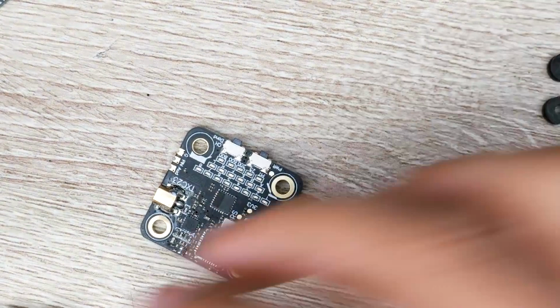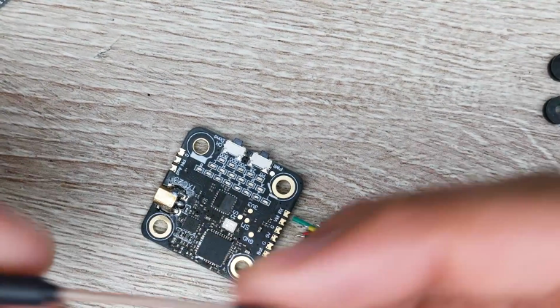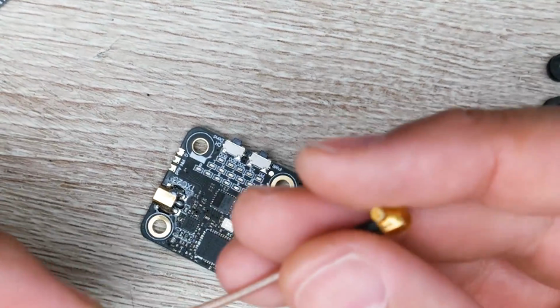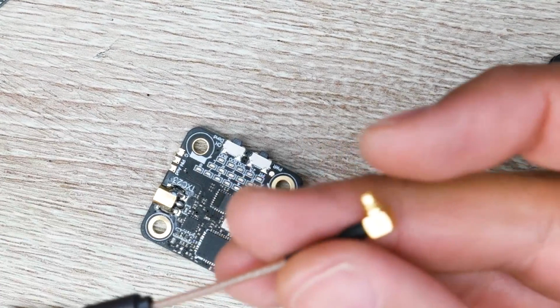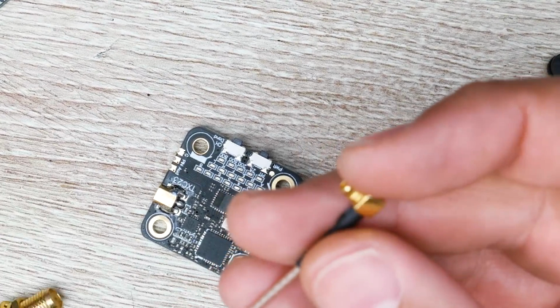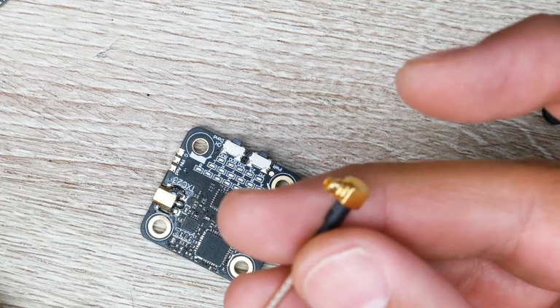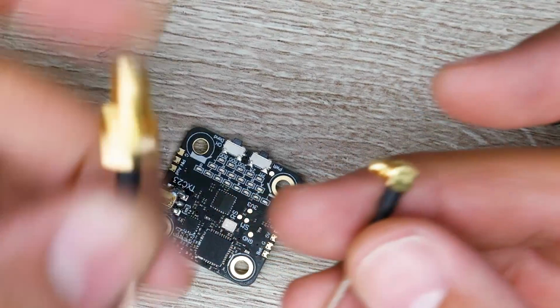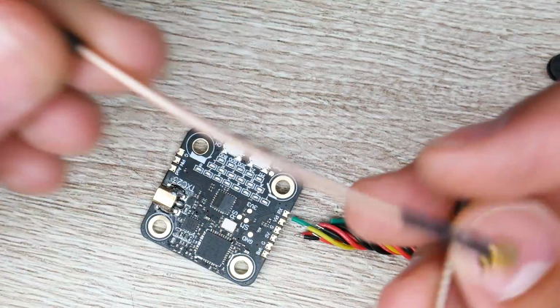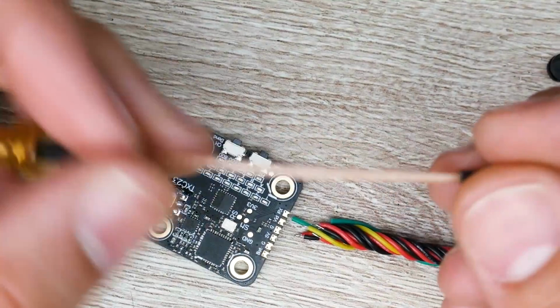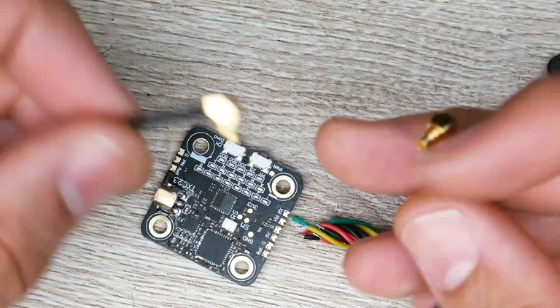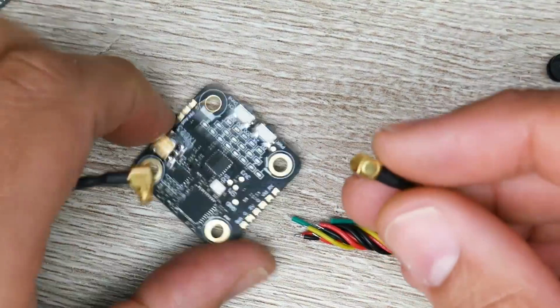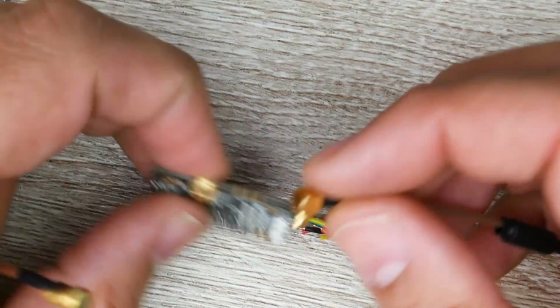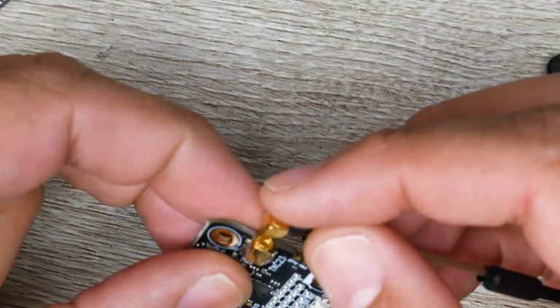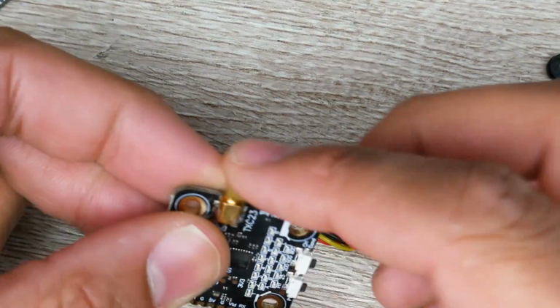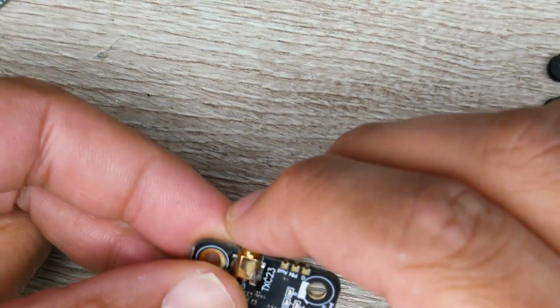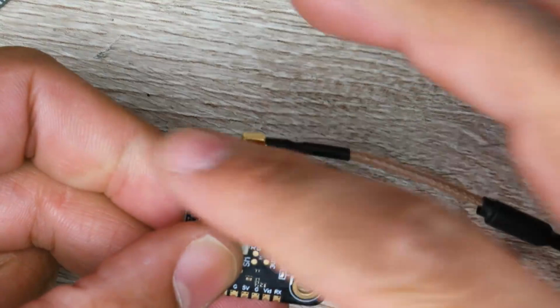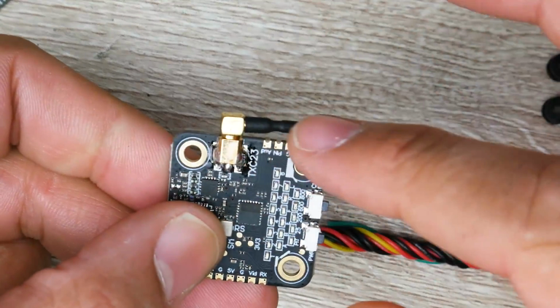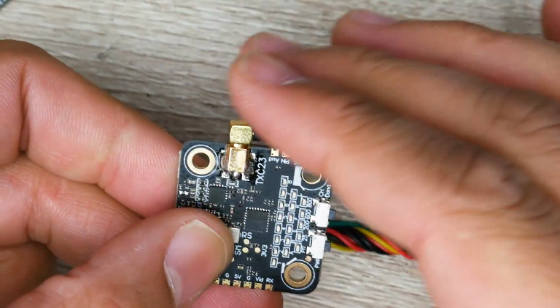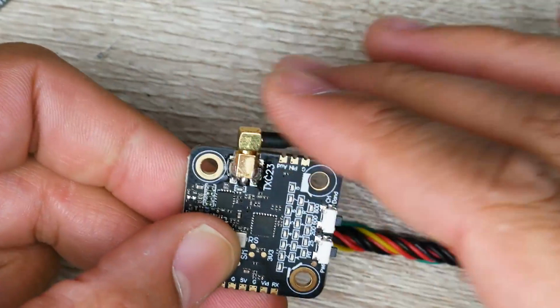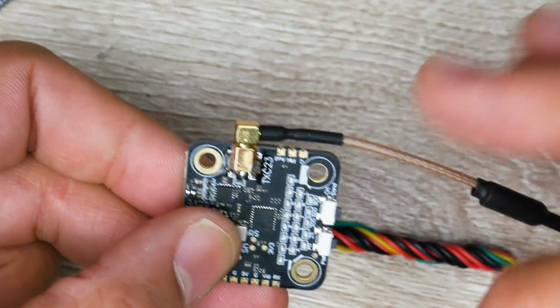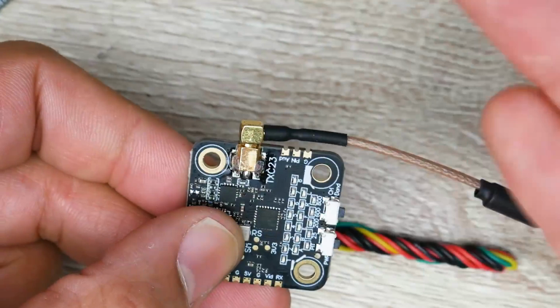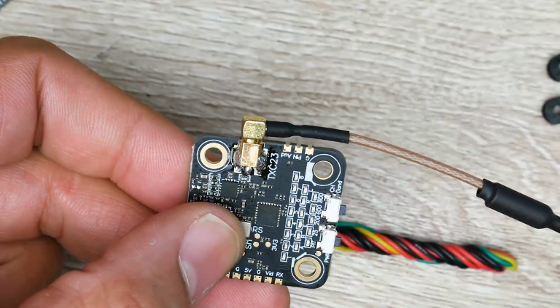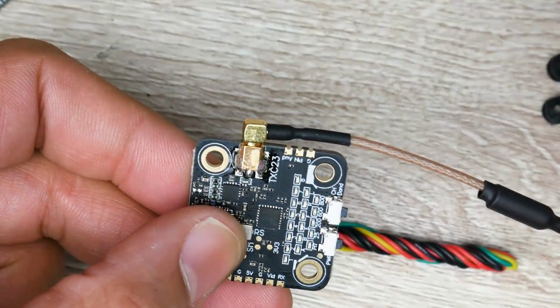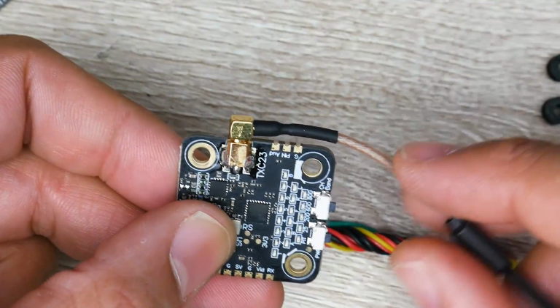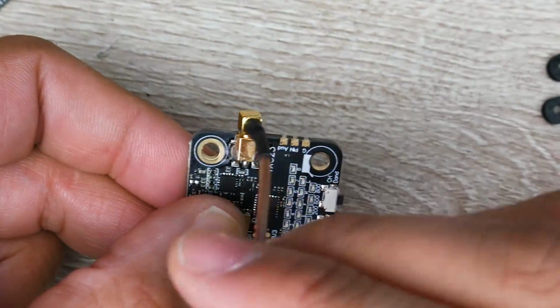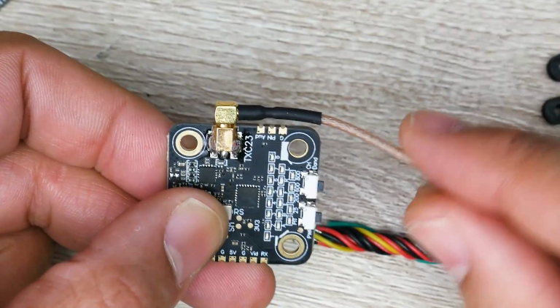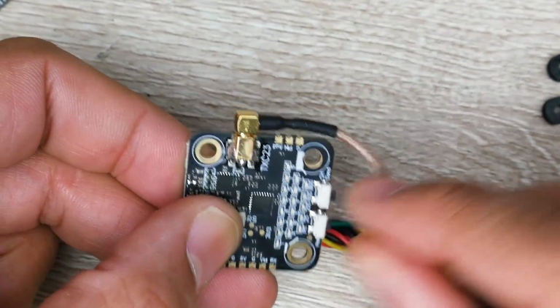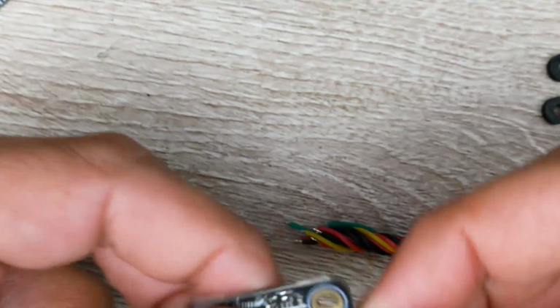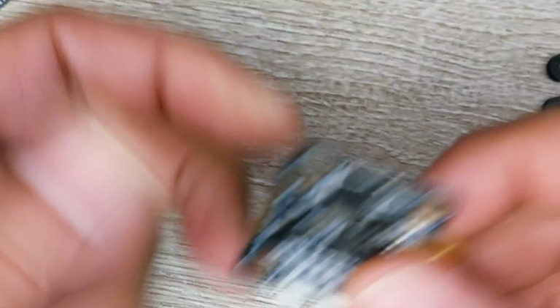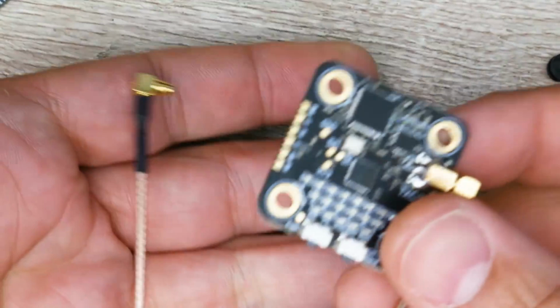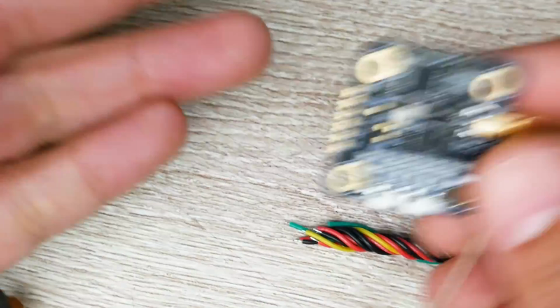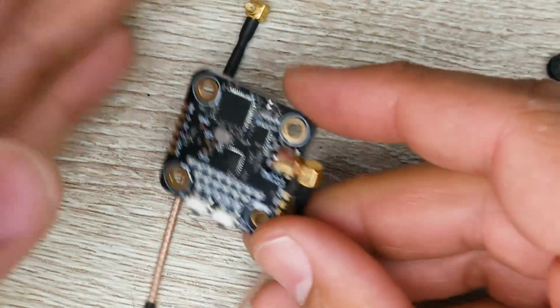I really love the MMCX right-angle connector — this is exactly what we need in quadcopters because the straight ones take too much space. It follows along the profile of the video transmitter nicely and you can move it around to where you need it. They provide you with two of them.